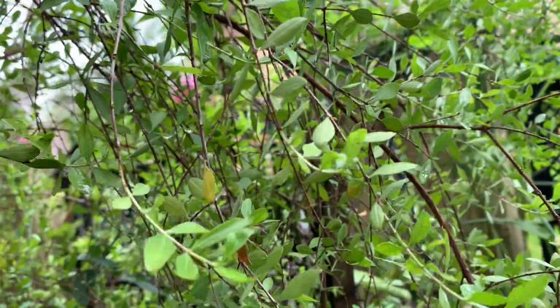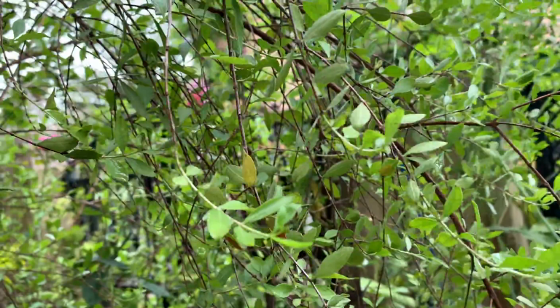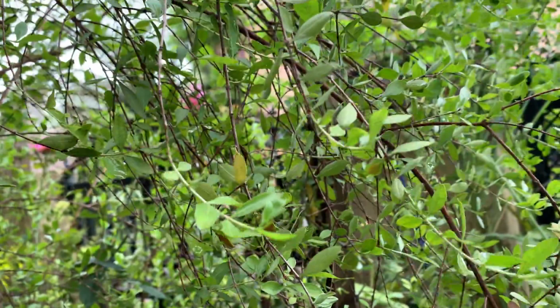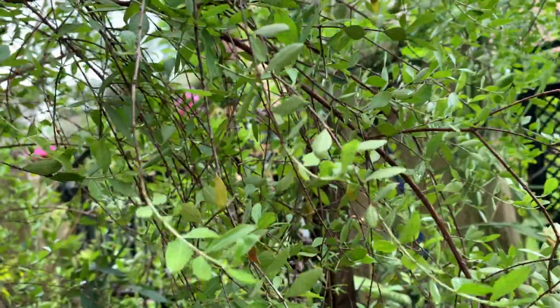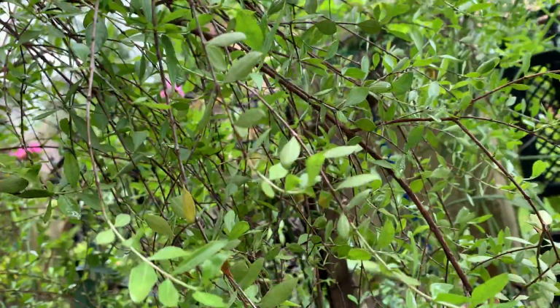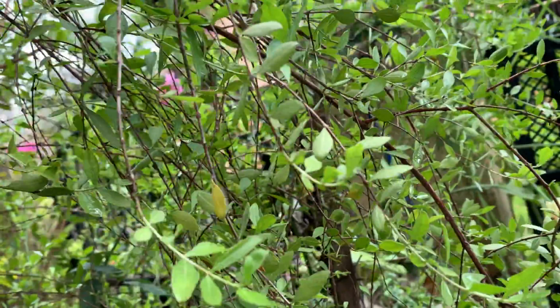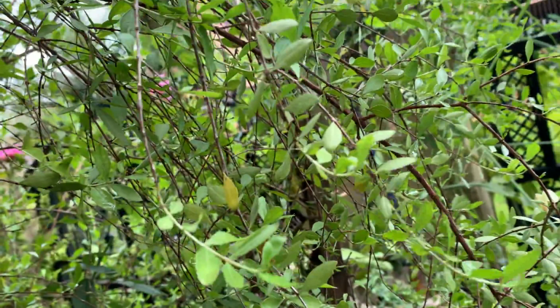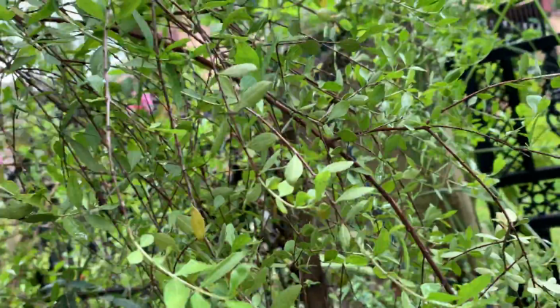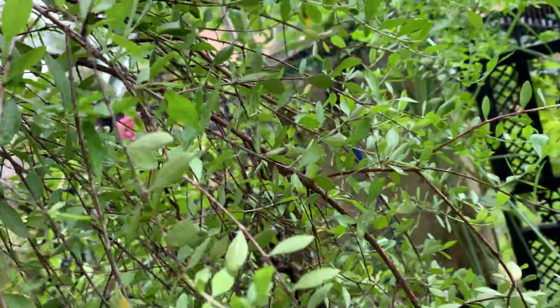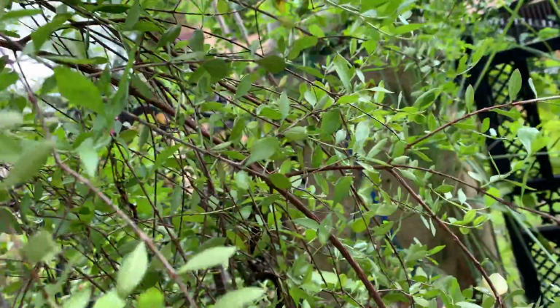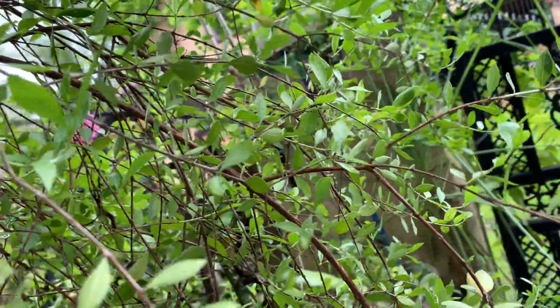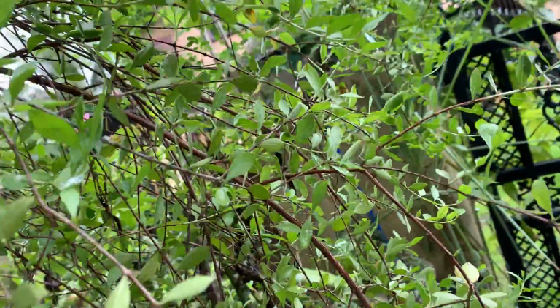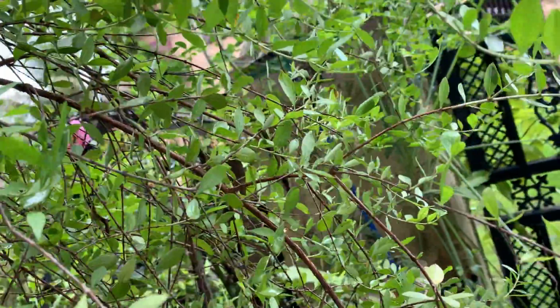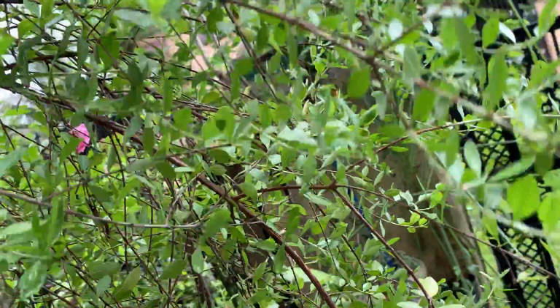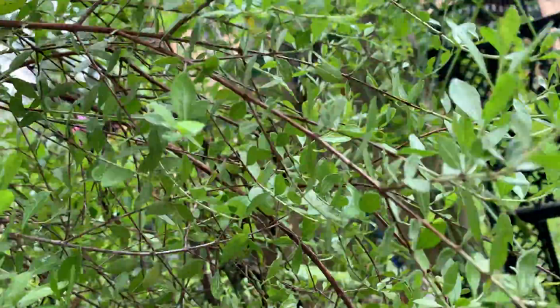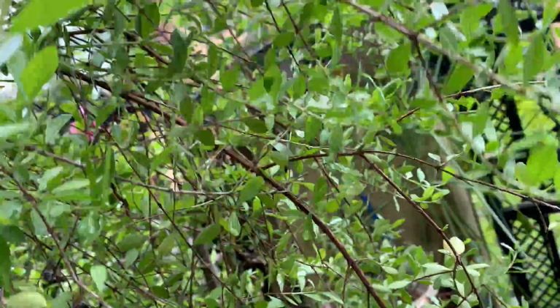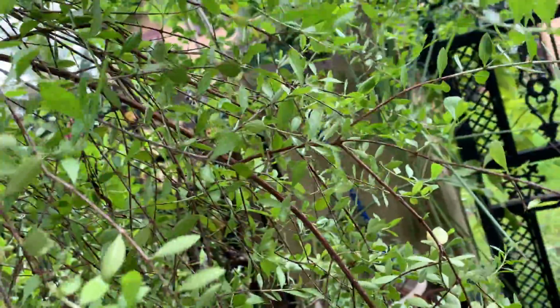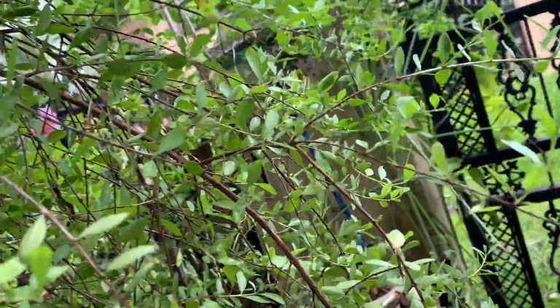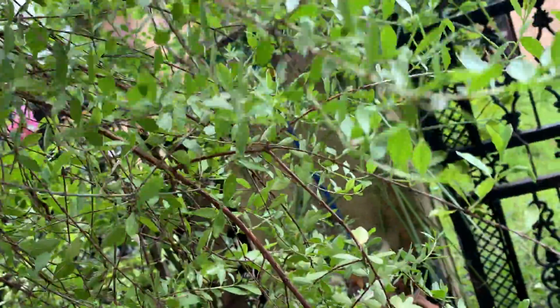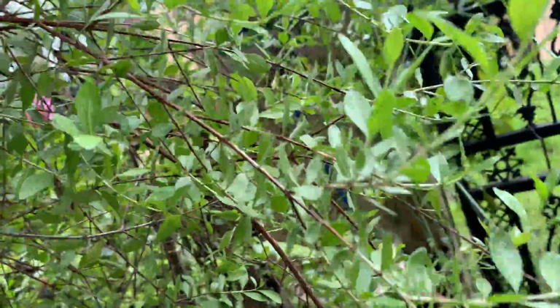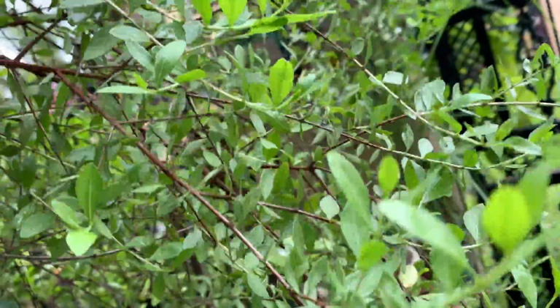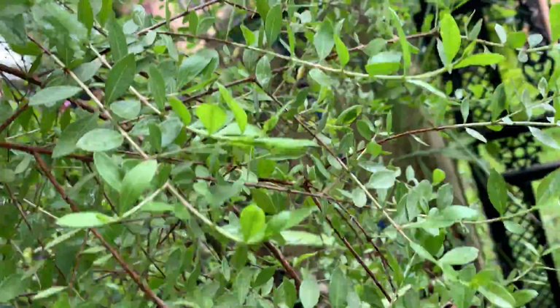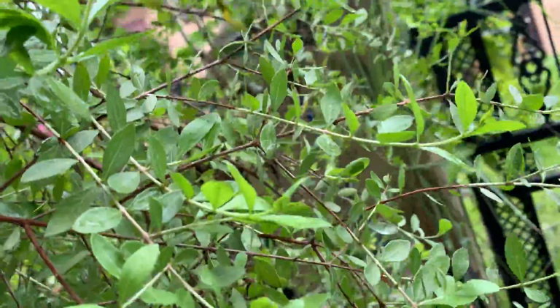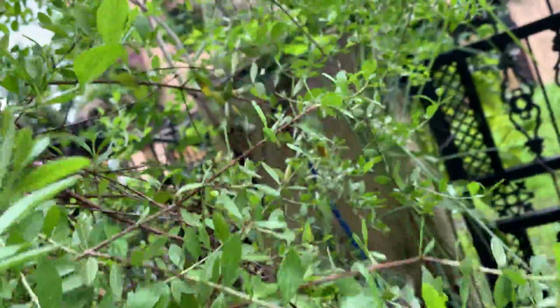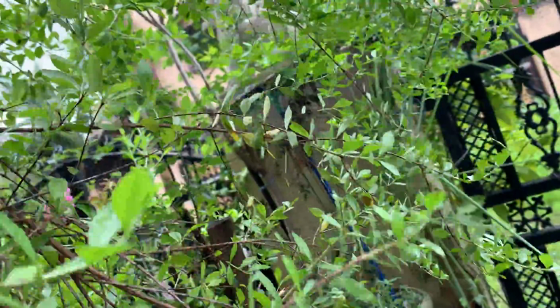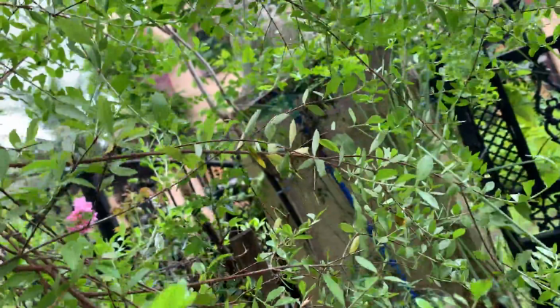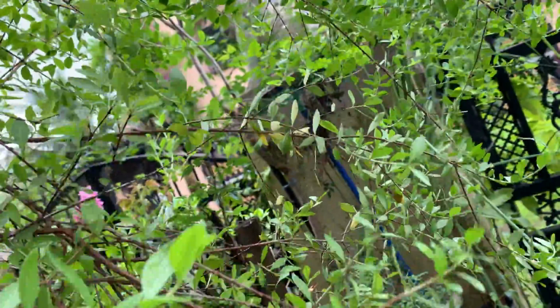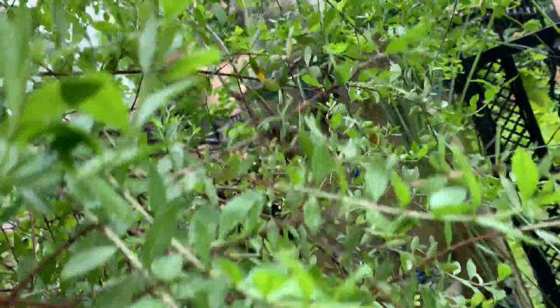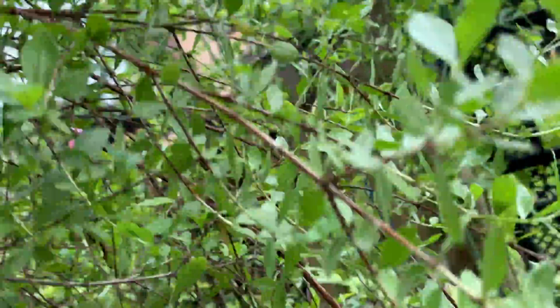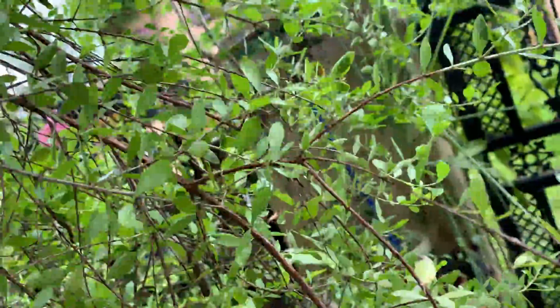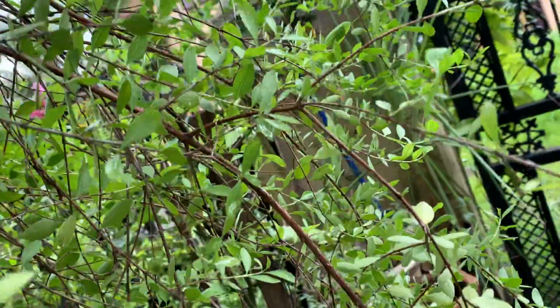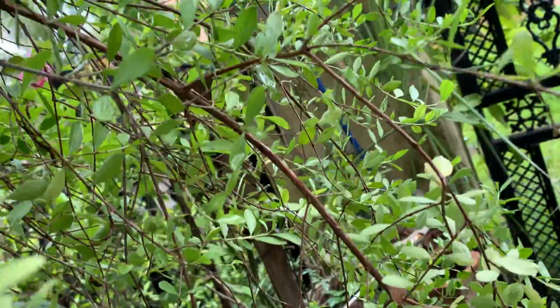Hi, welcome to KV's Plants and Orchids. This is my Henna plant. In India most of the people may be familiar with the plant. It's a bushy plant and I am growing it in a pot.